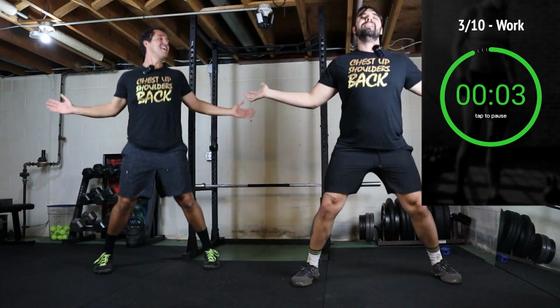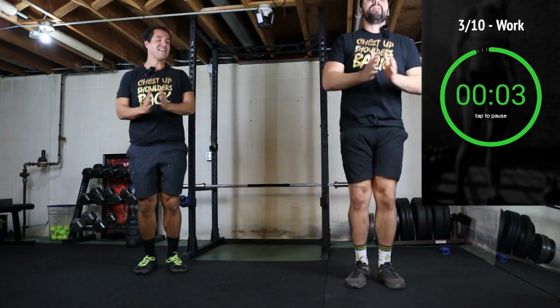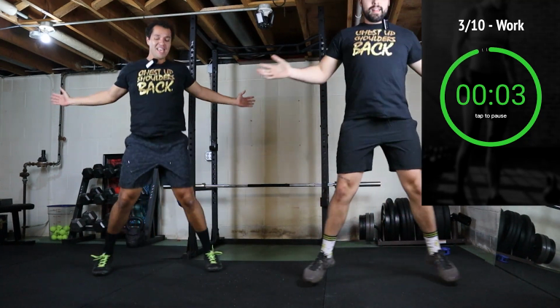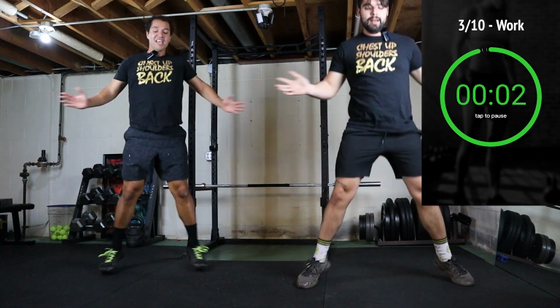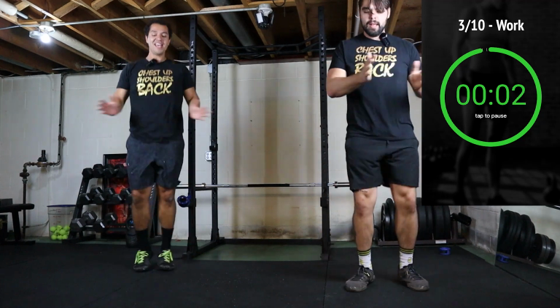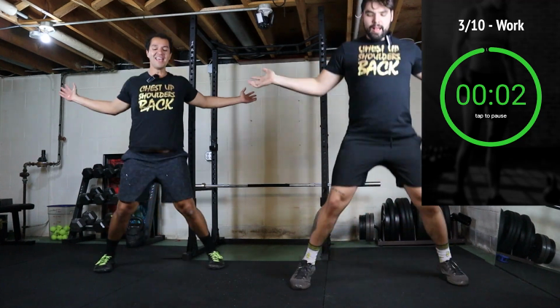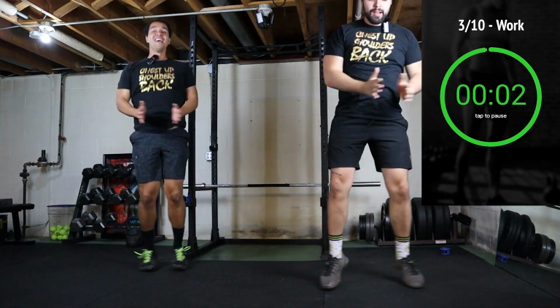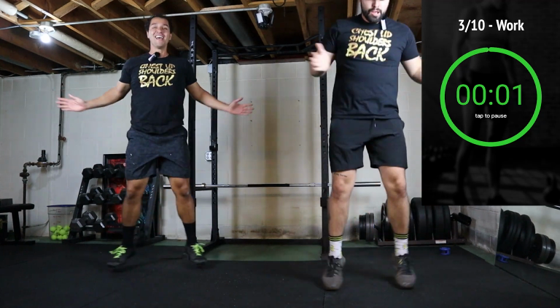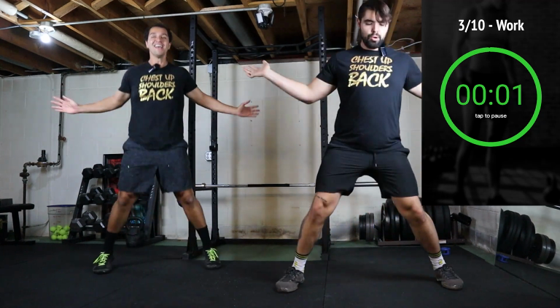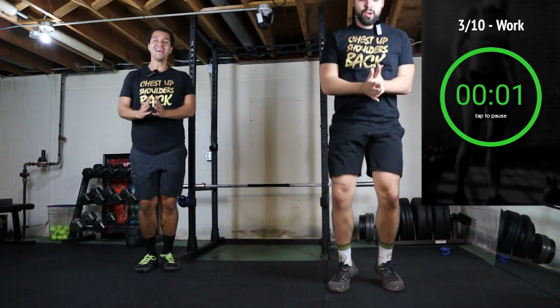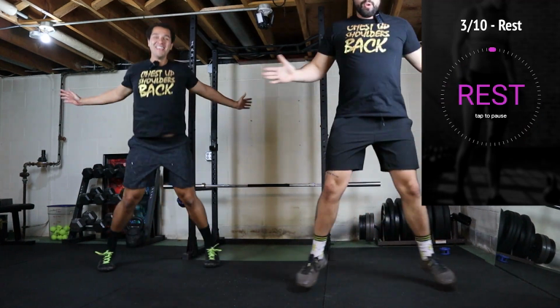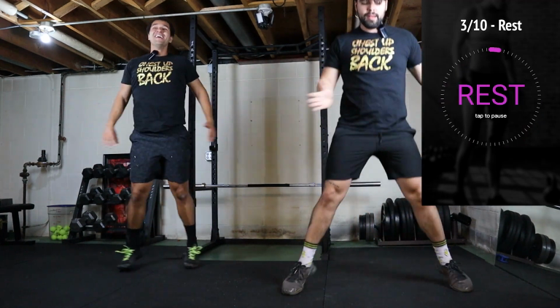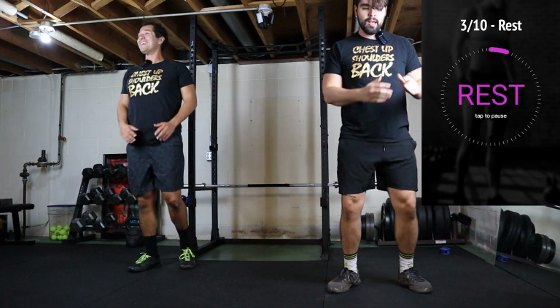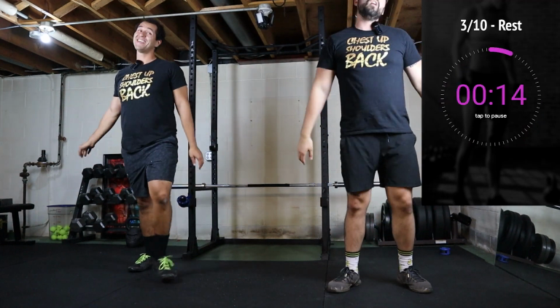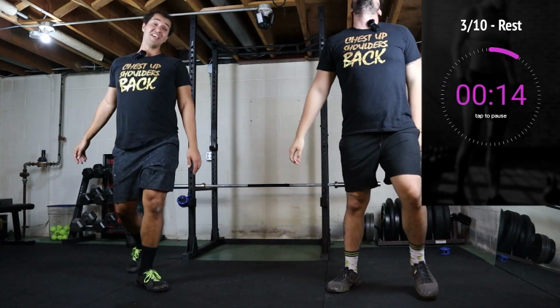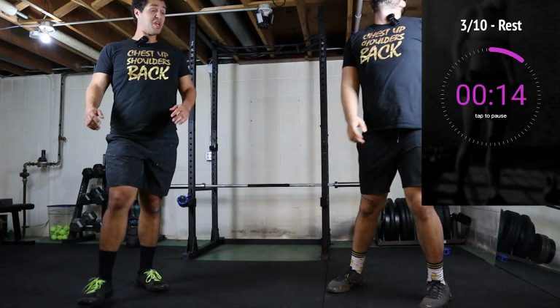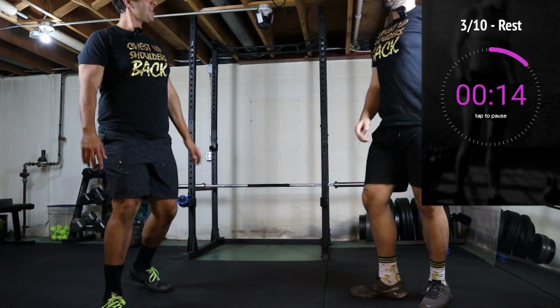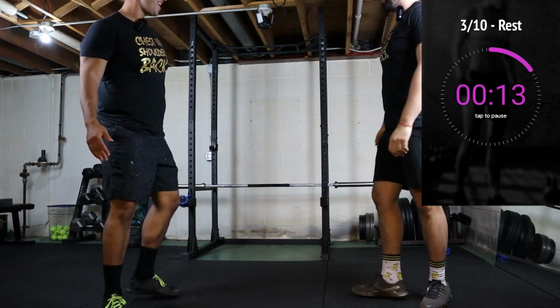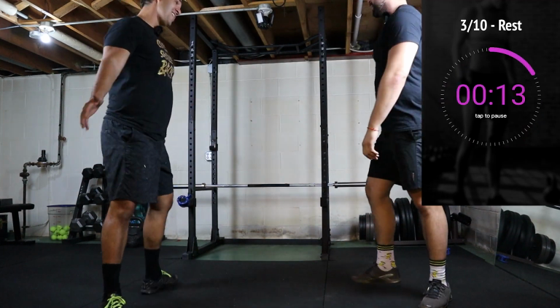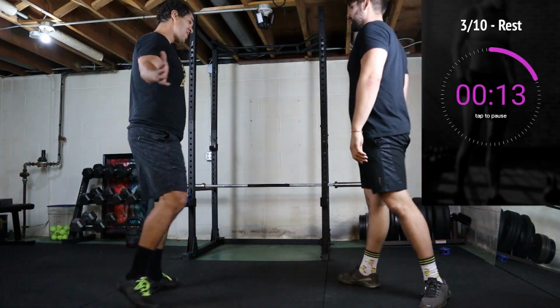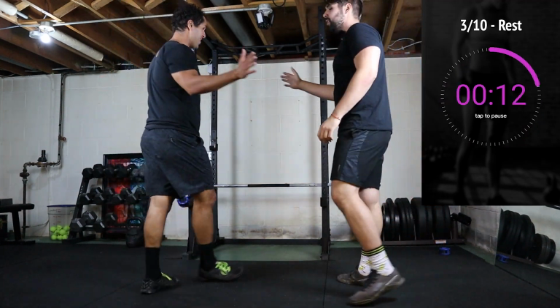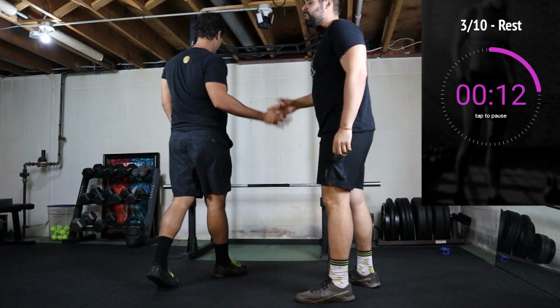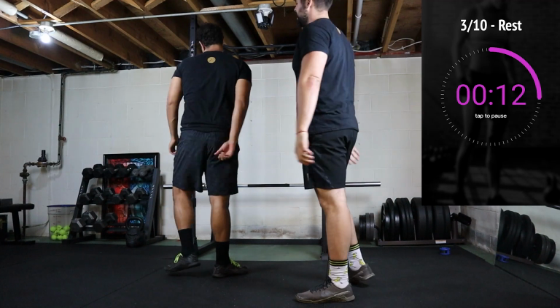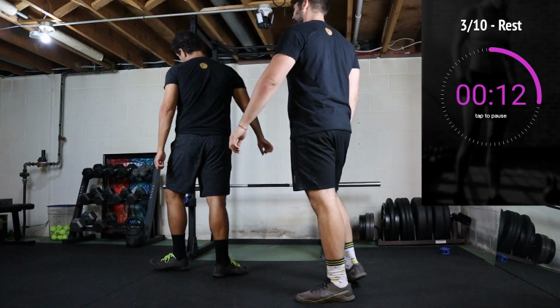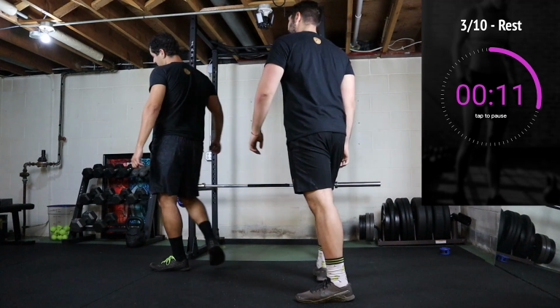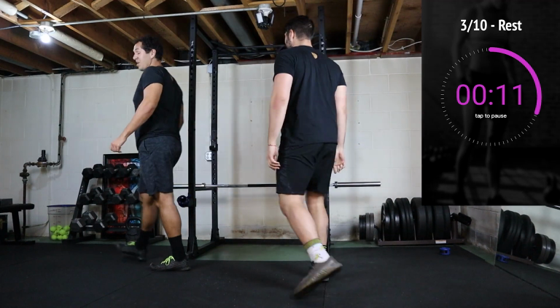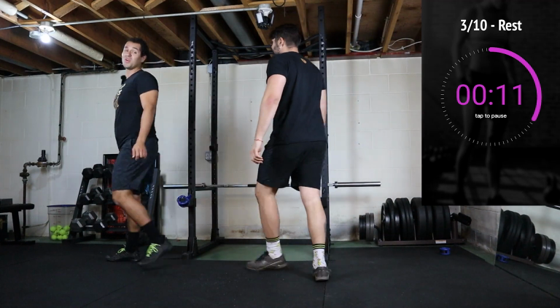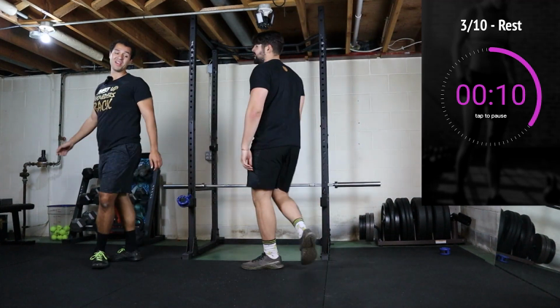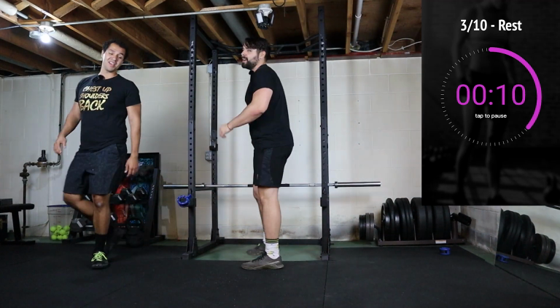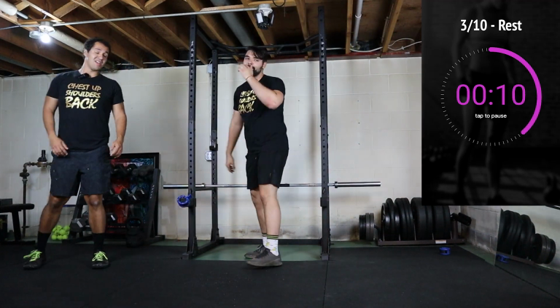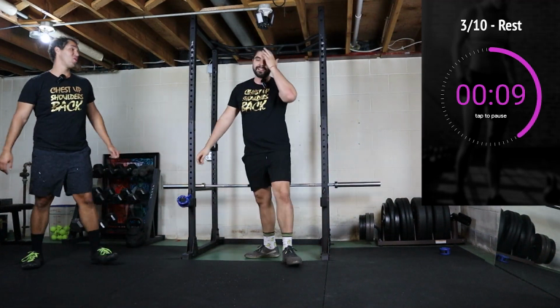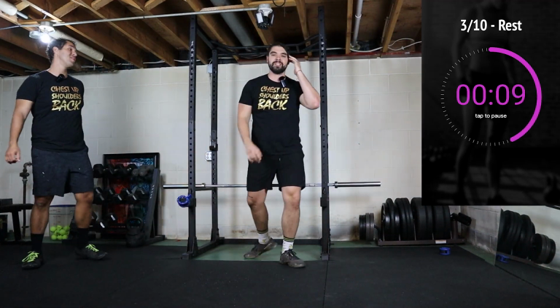My calves are burning. Rest. This is getting tough. Next up: mountain climbers. I'm going to show you how to do a good mountain climber.